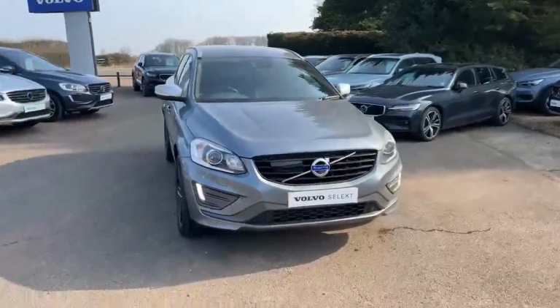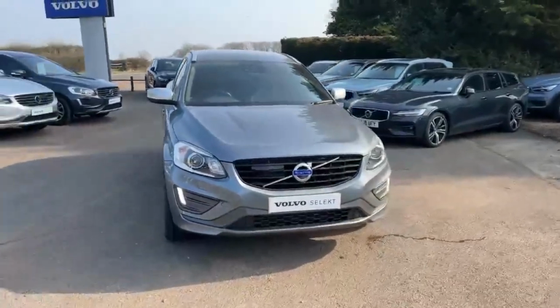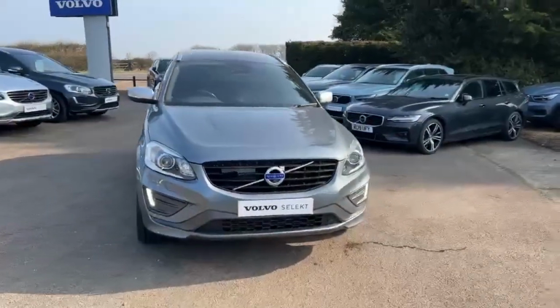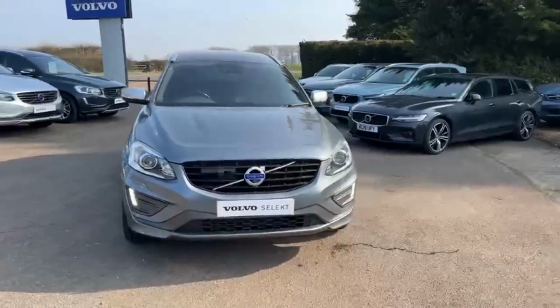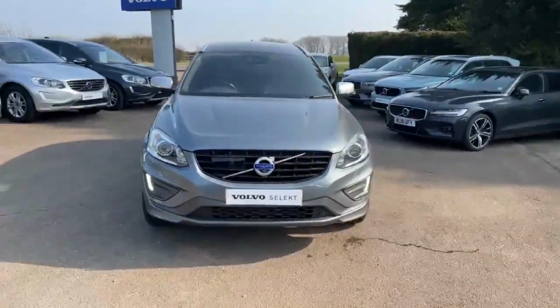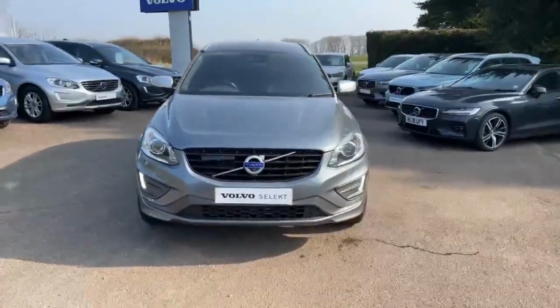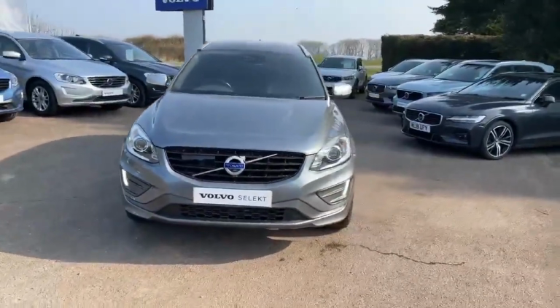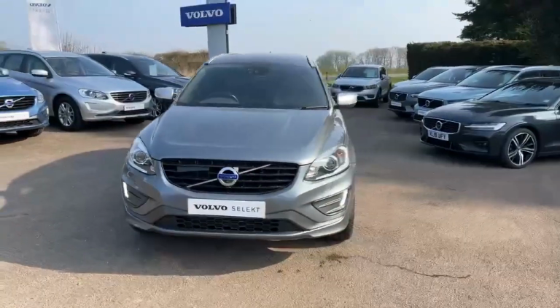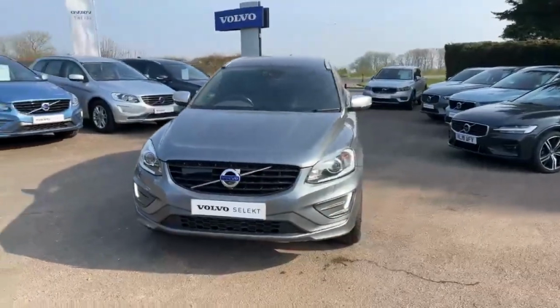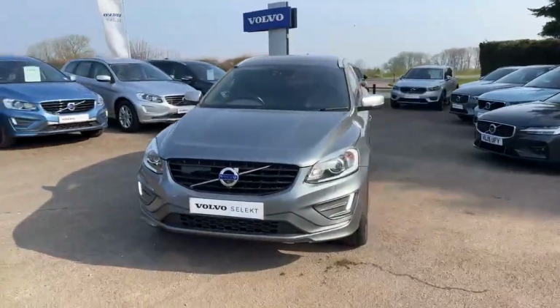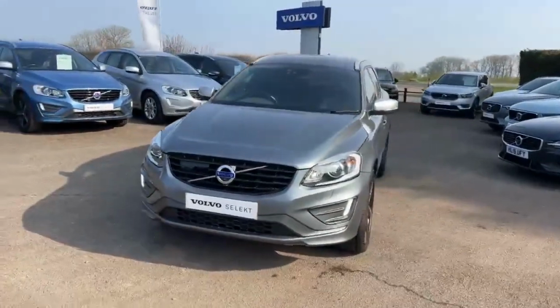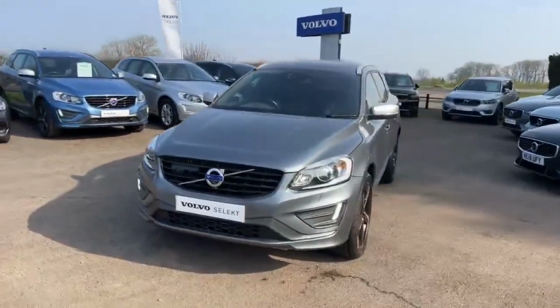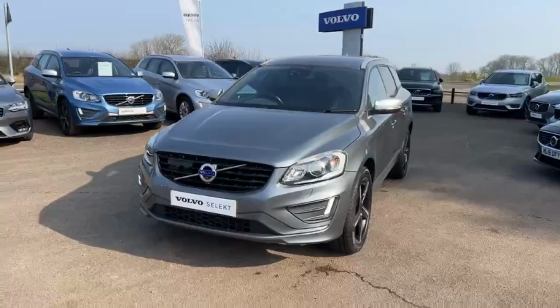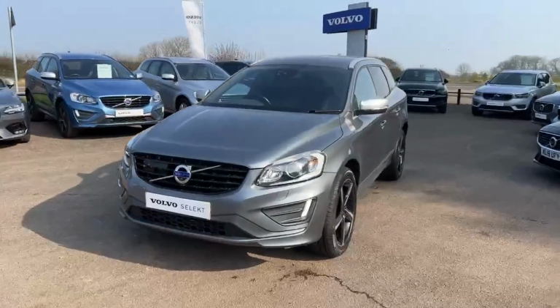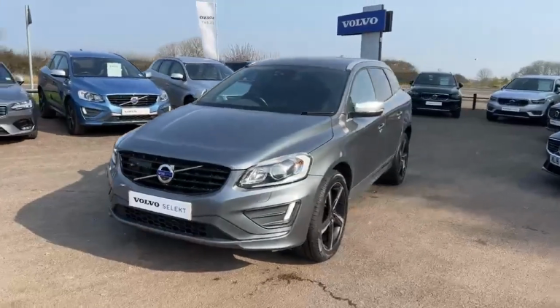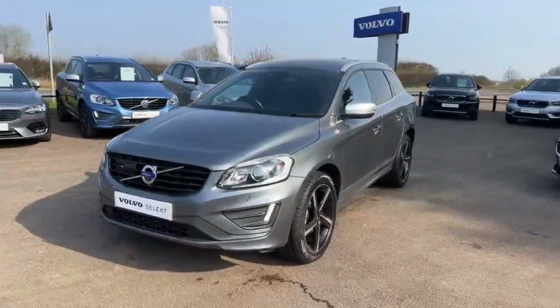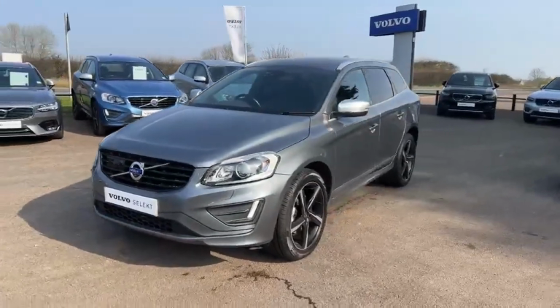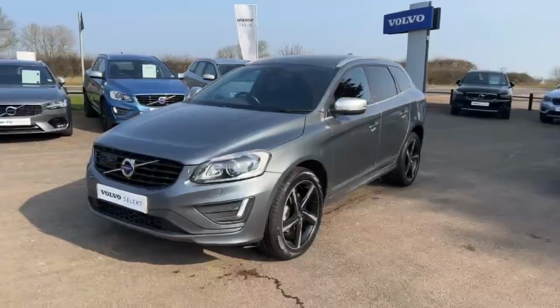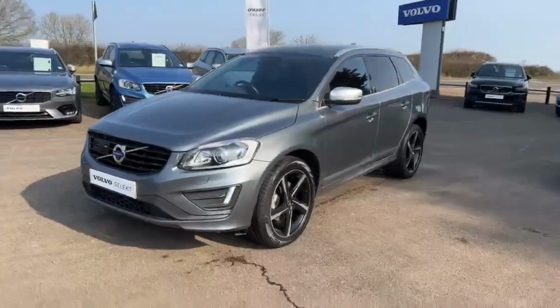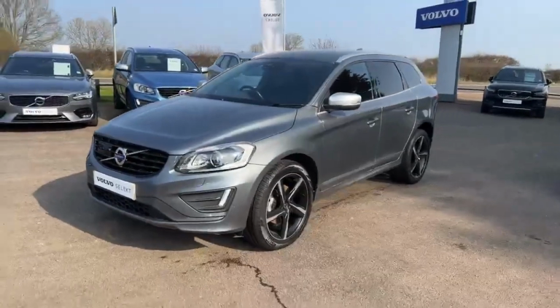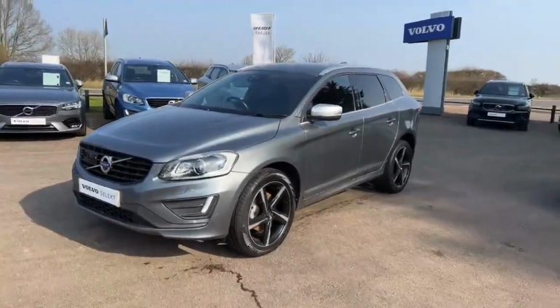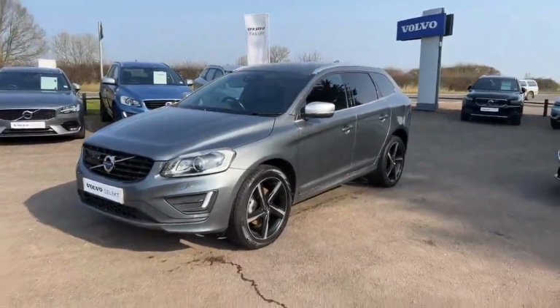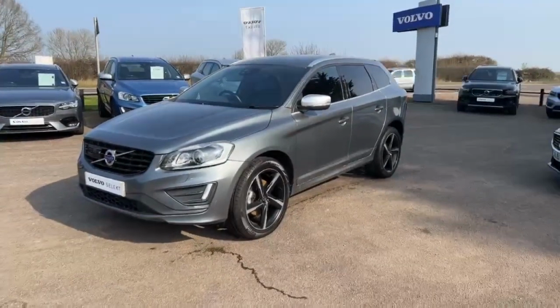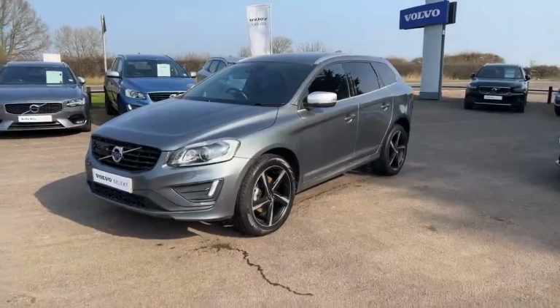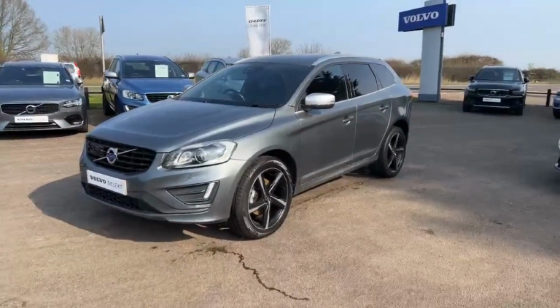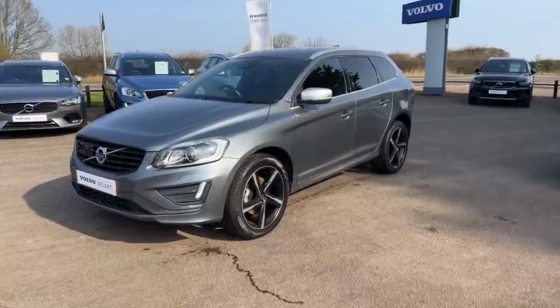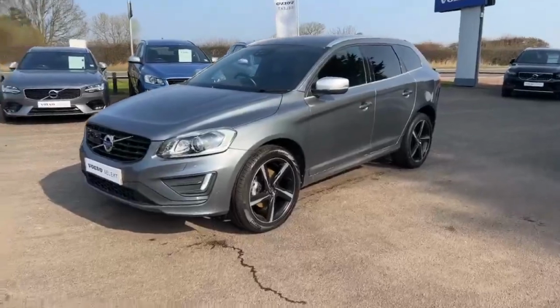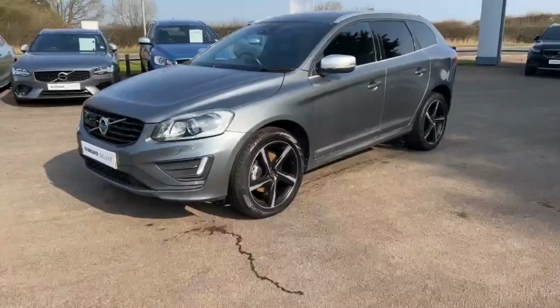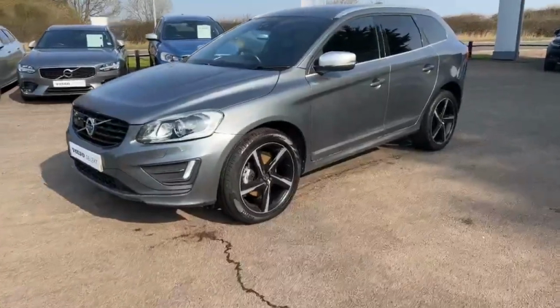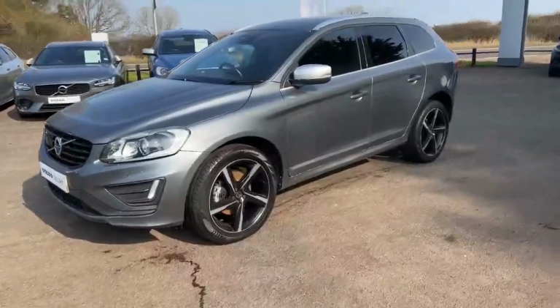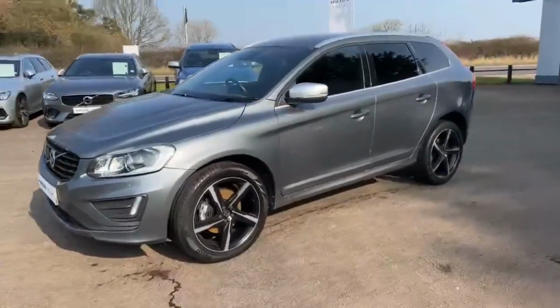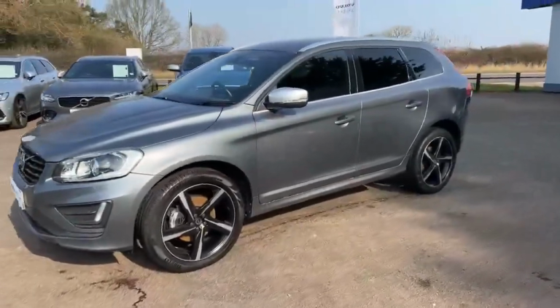This is the R-Design, so you see the black features instead of the chrome, which is on the SE Lux range. And here are the R-Design wheels.